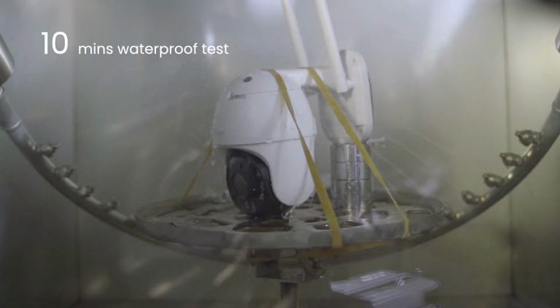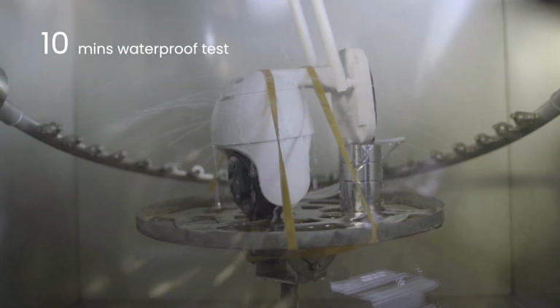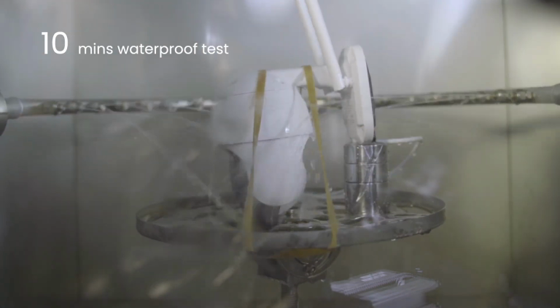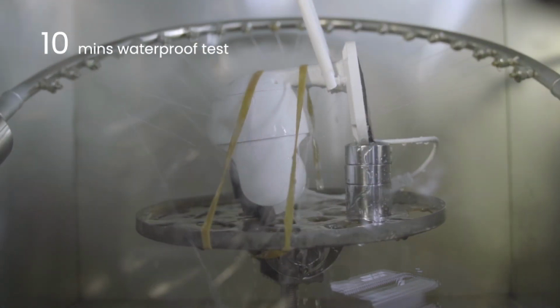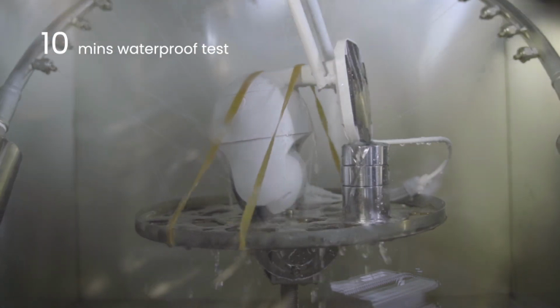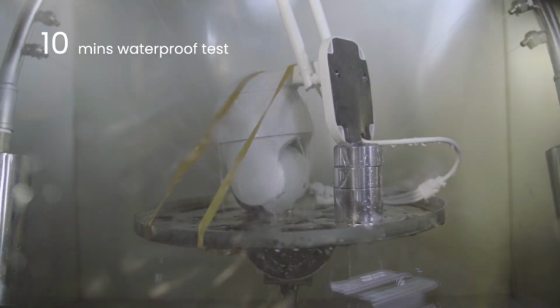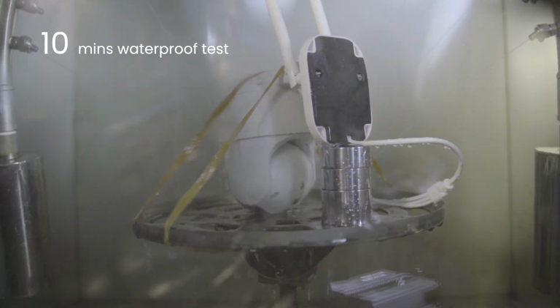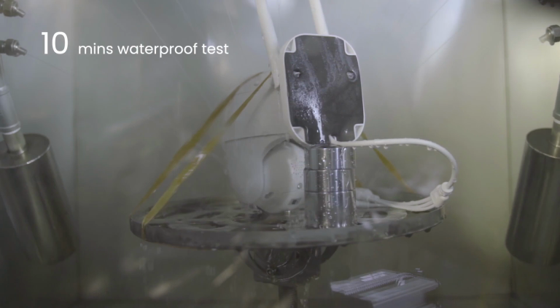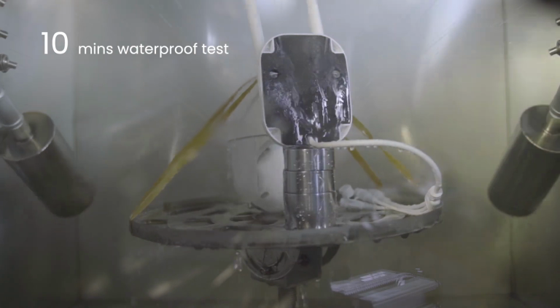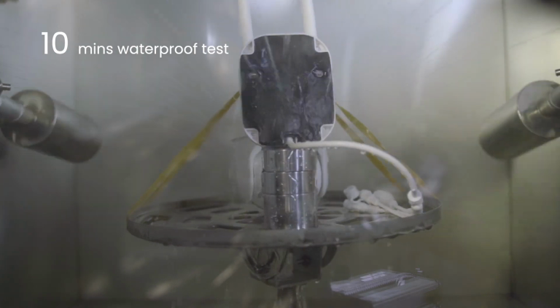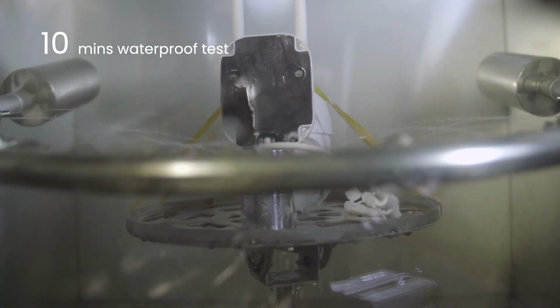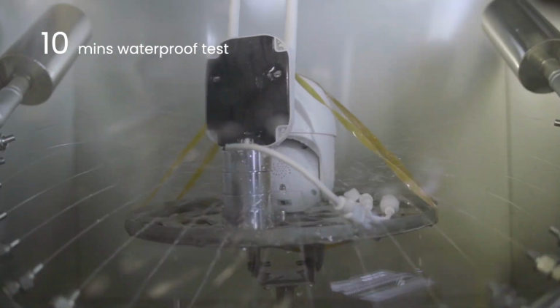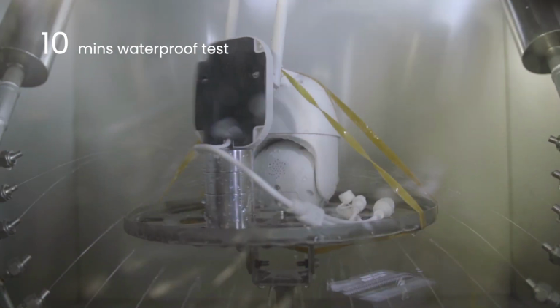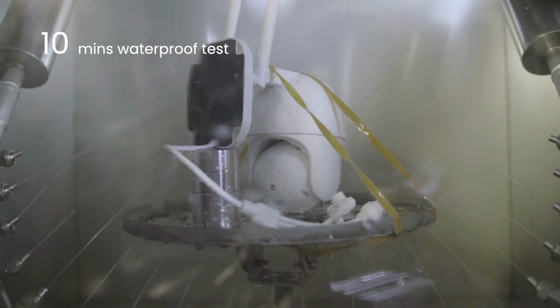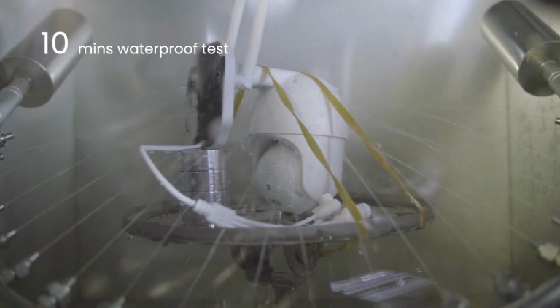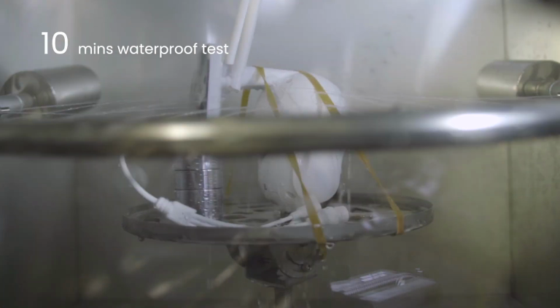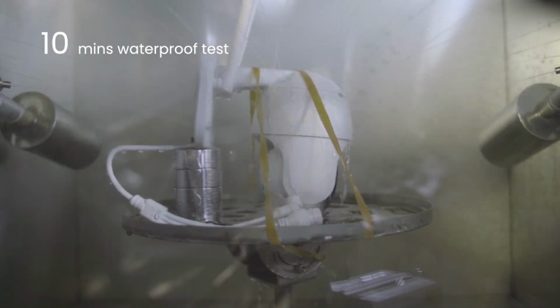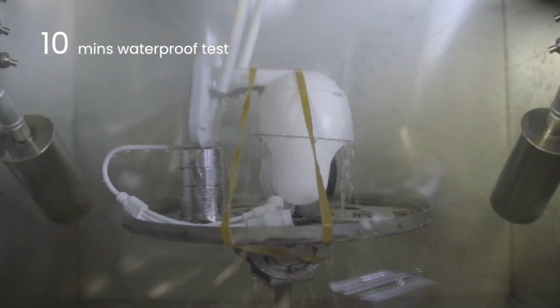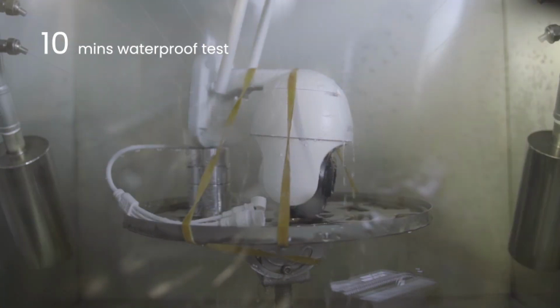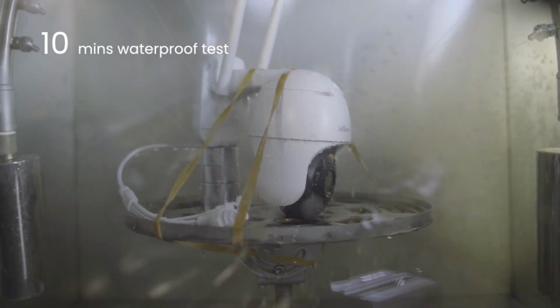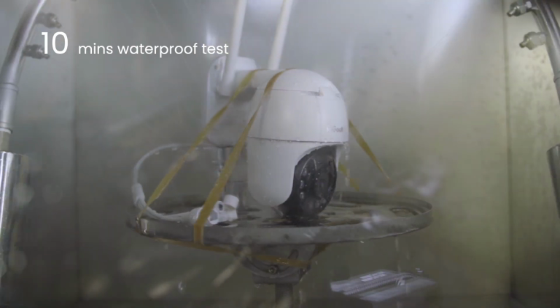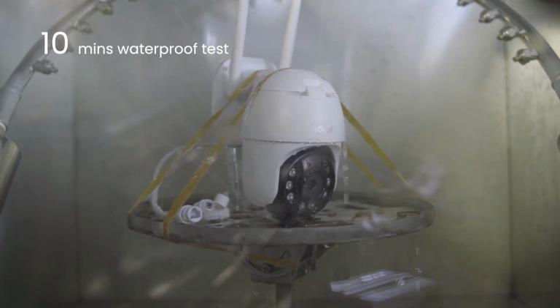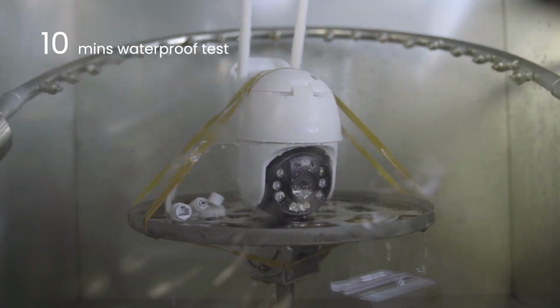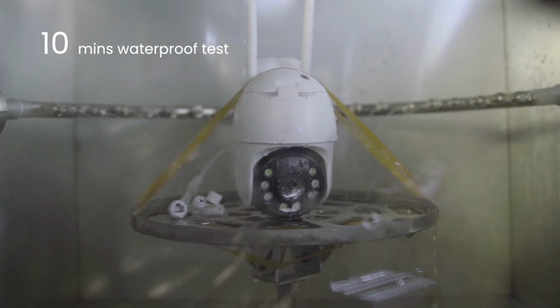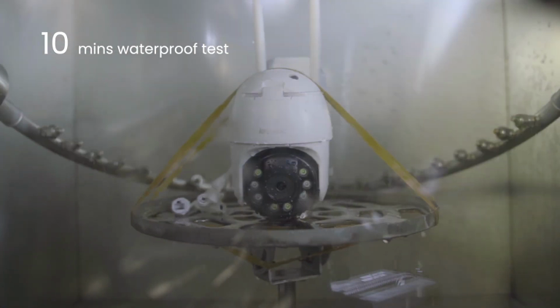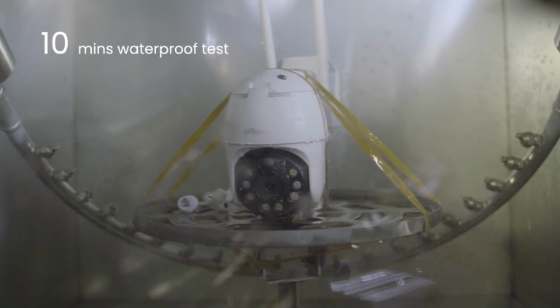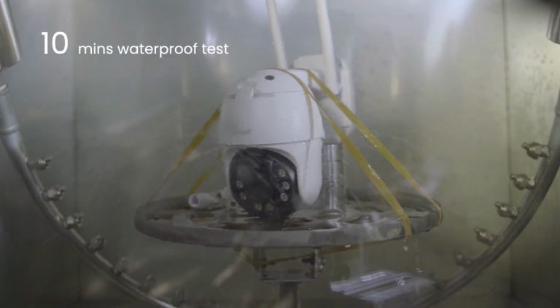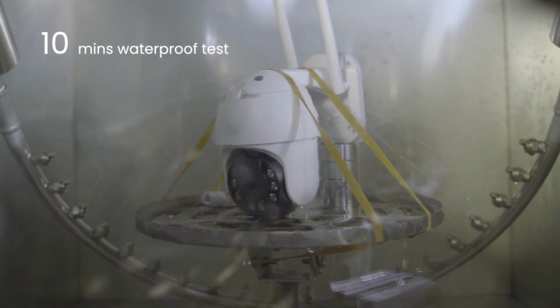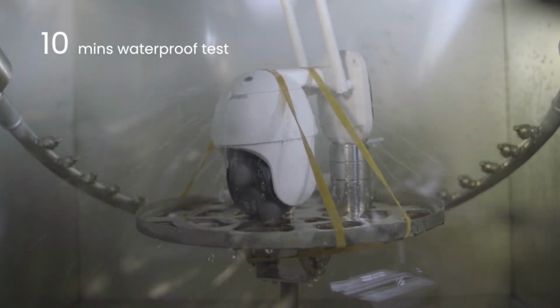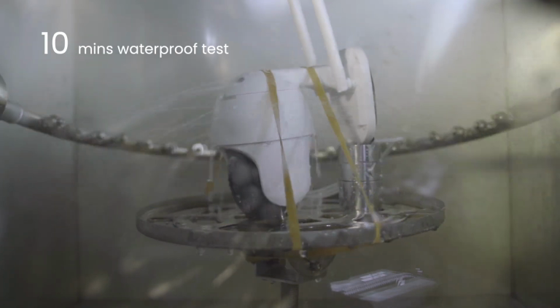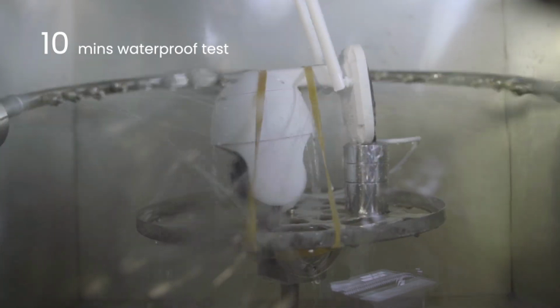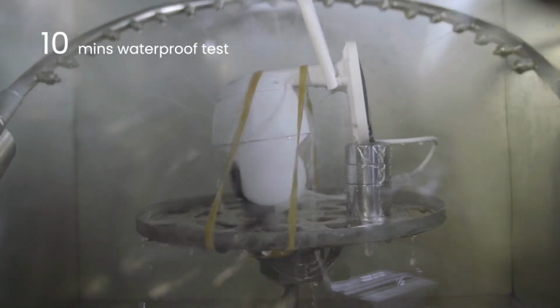We can see that the IE Geek camera is placed inside the chamber, then it starts to spray the water. This test will last more than 10 minutes.